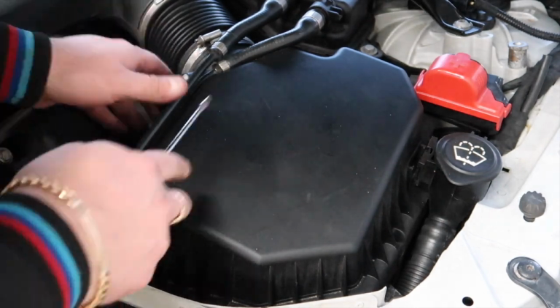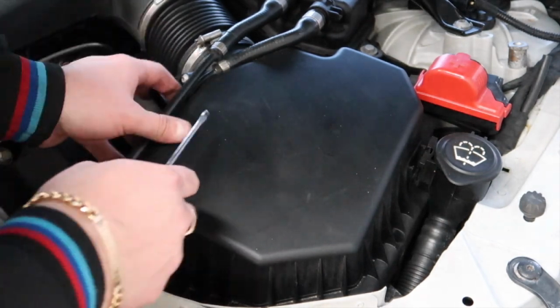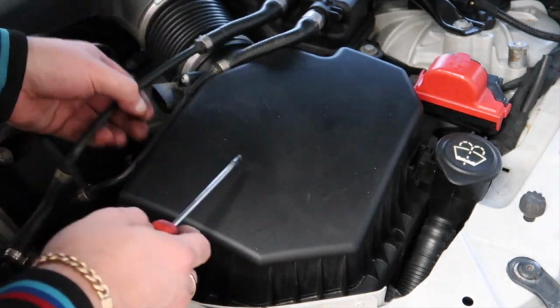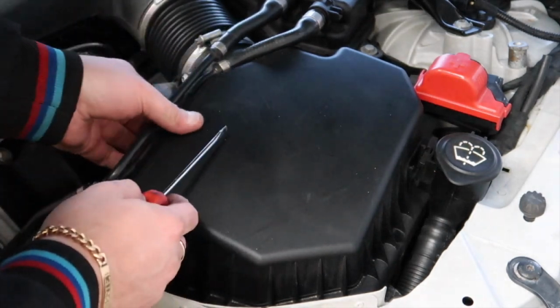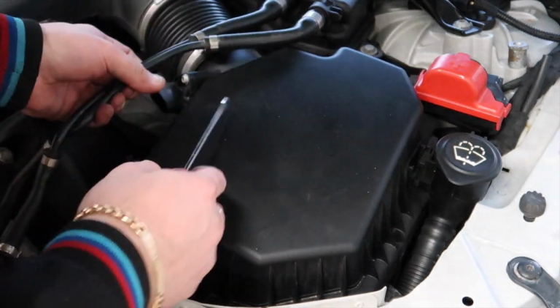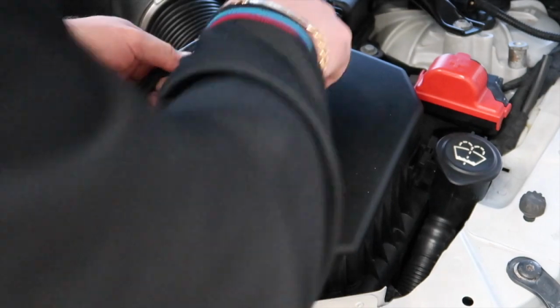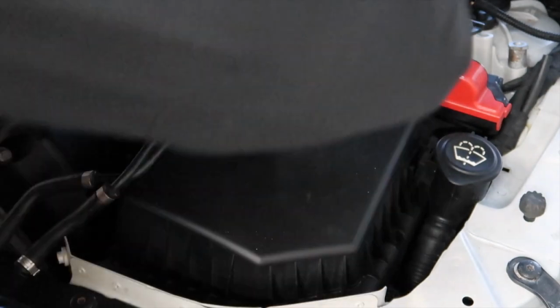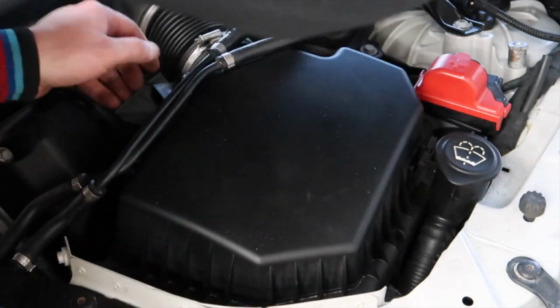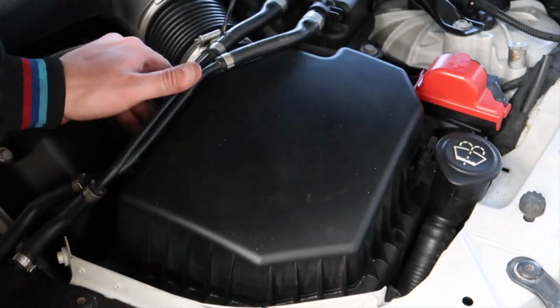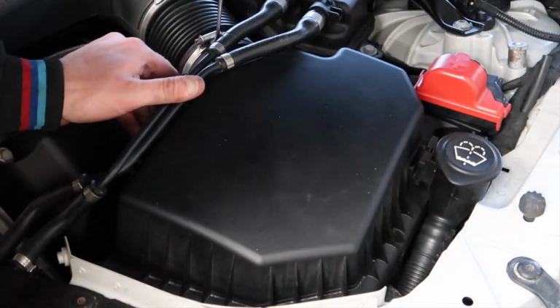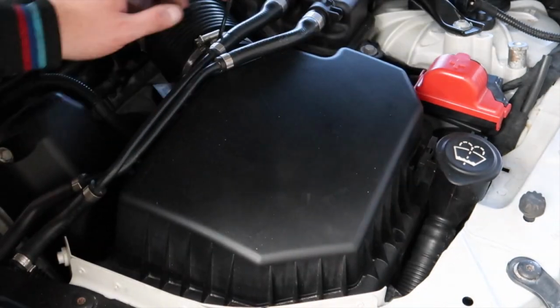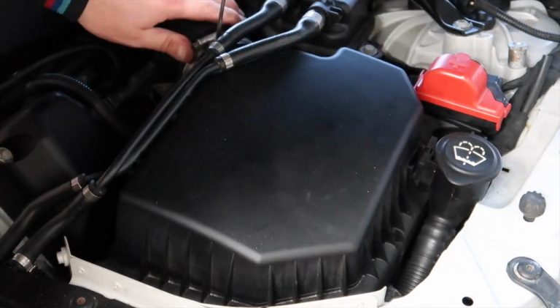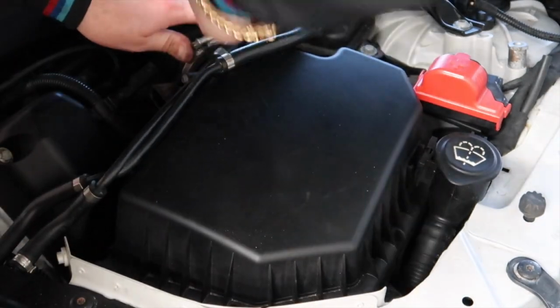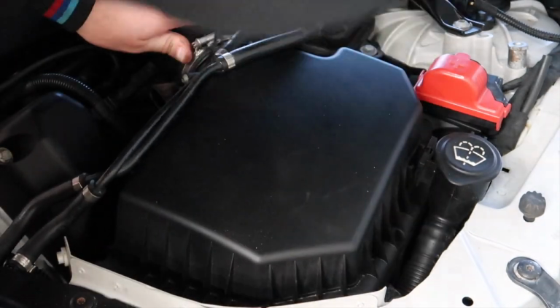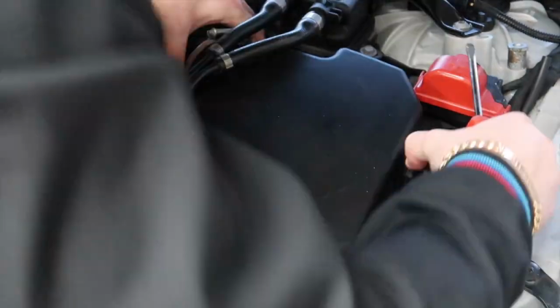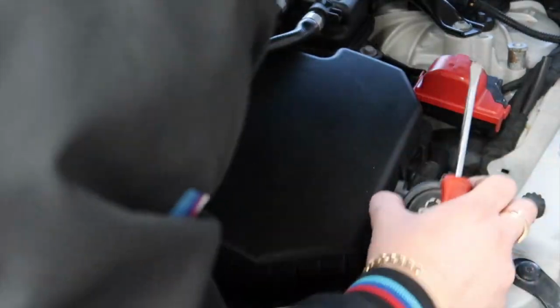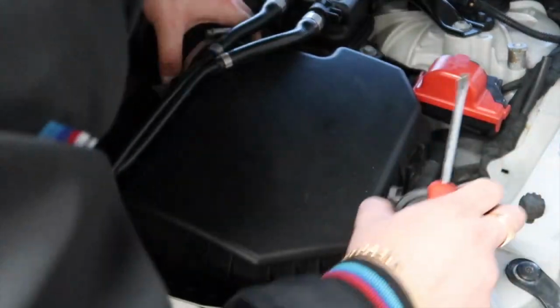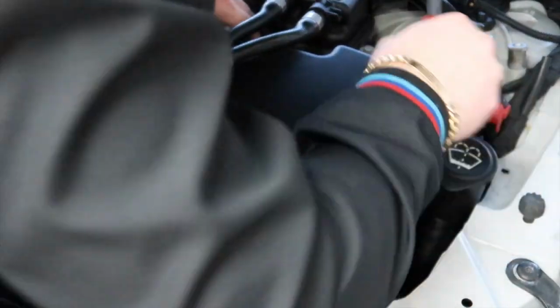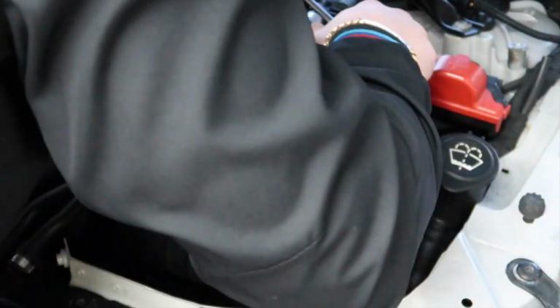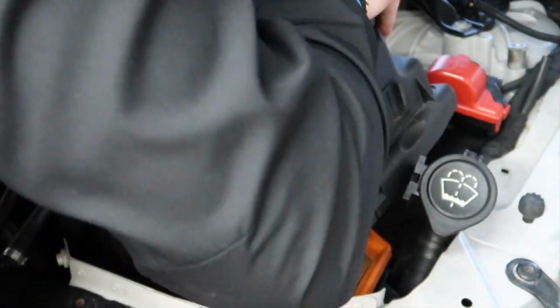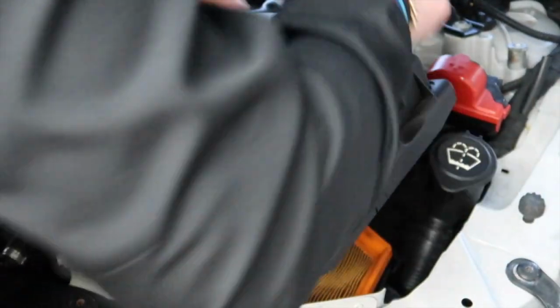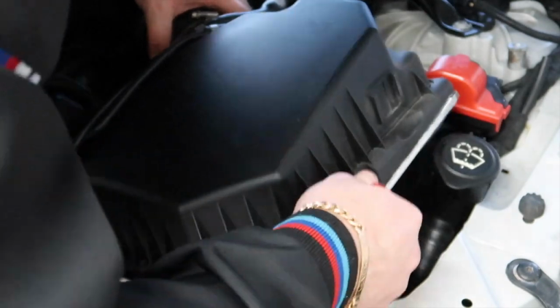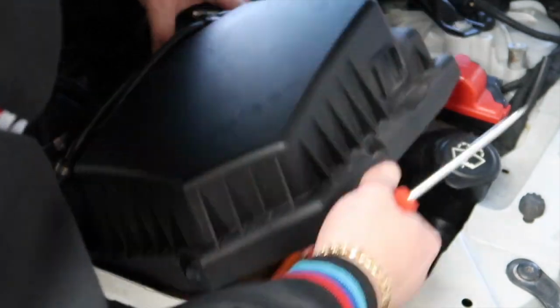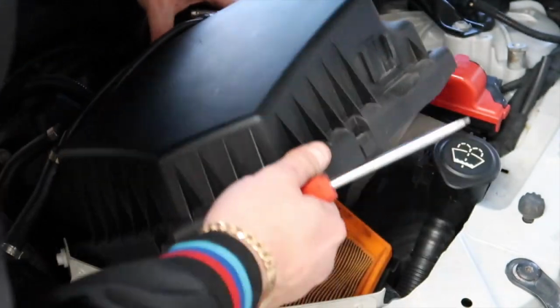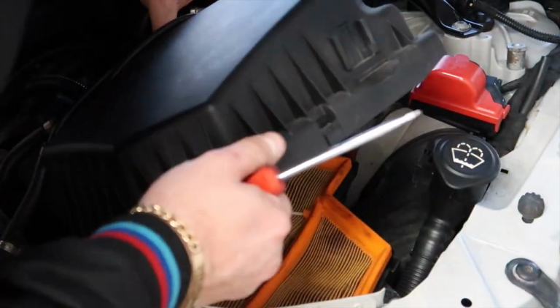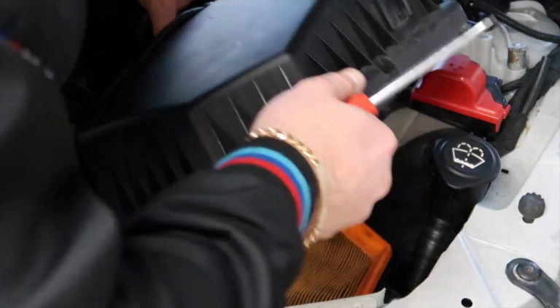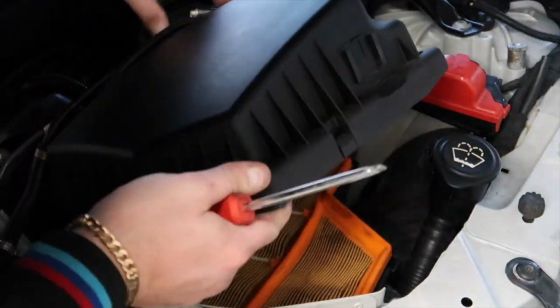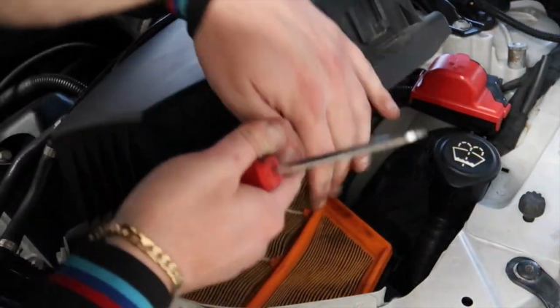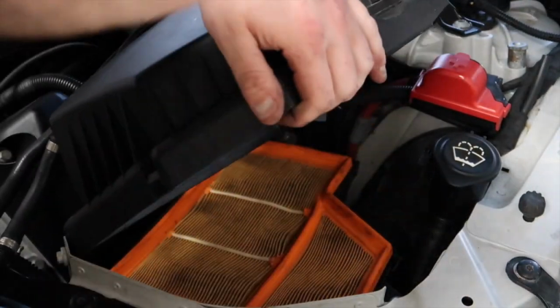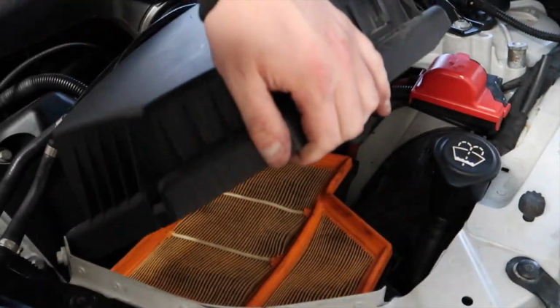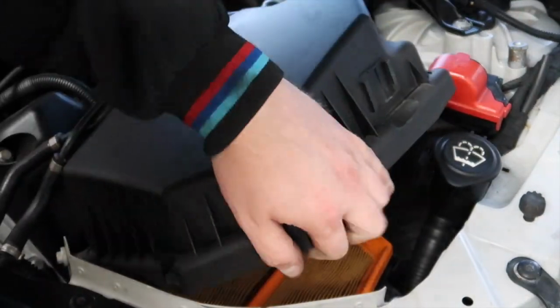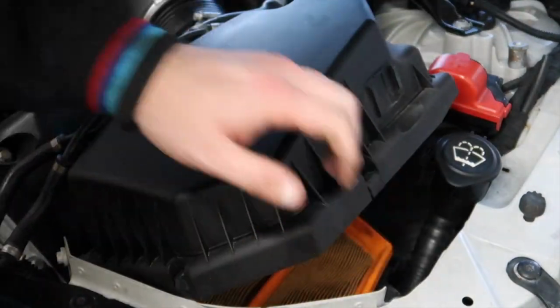We're going to take off these lines — the coolant lines reservoir — and just move your coolant bones as well. As you can see, we've now got access to the air filter right there.